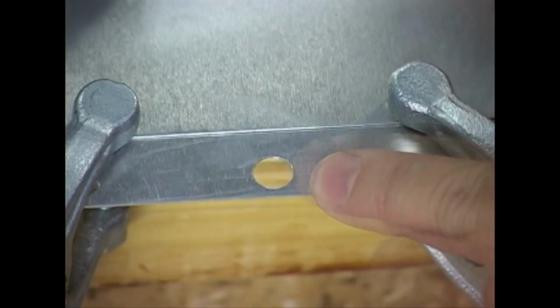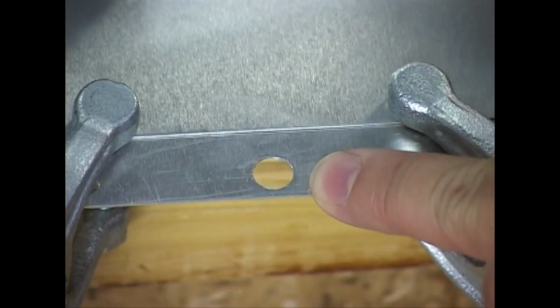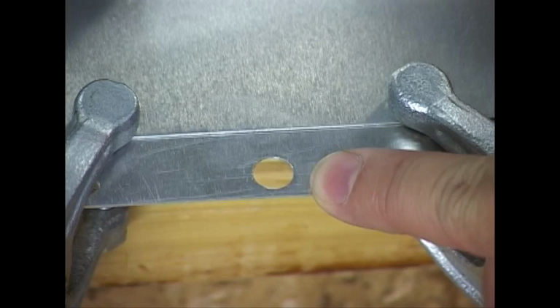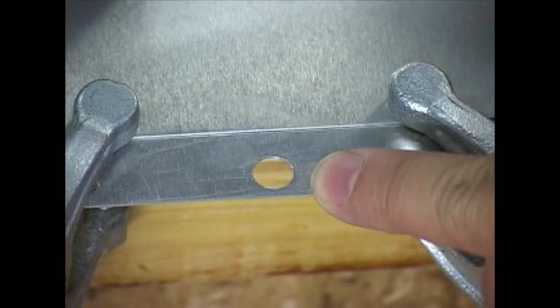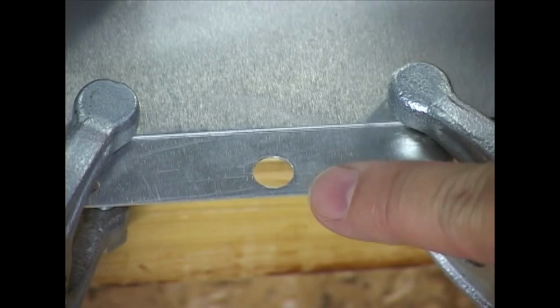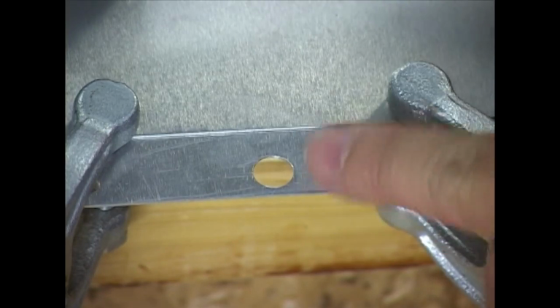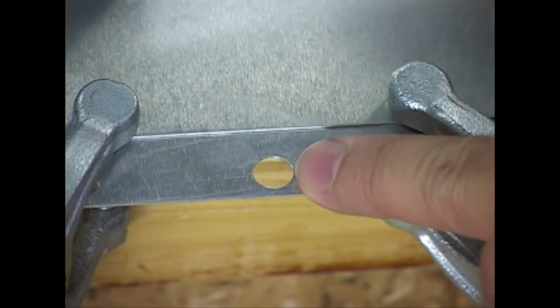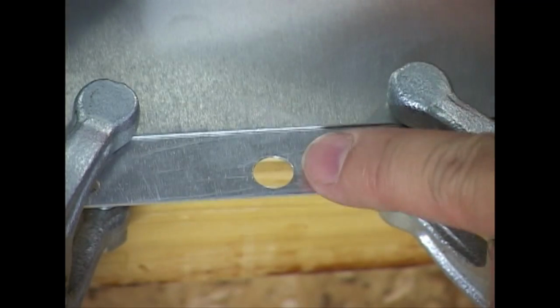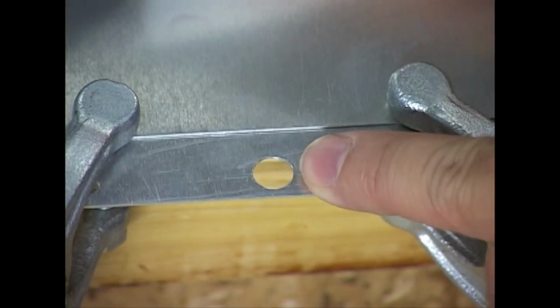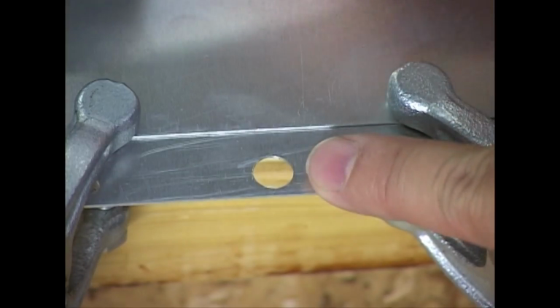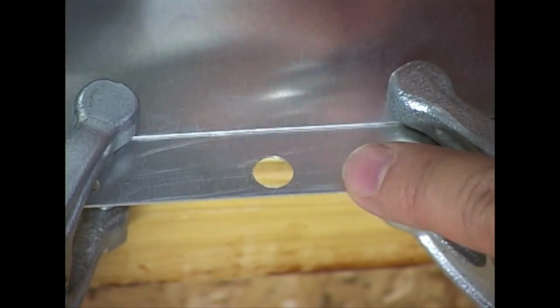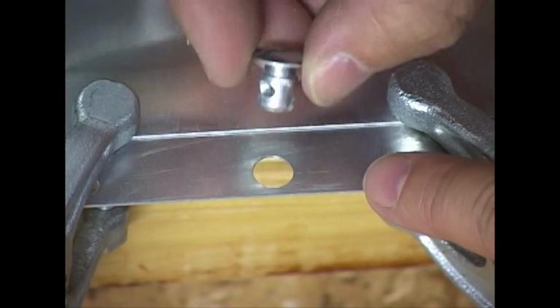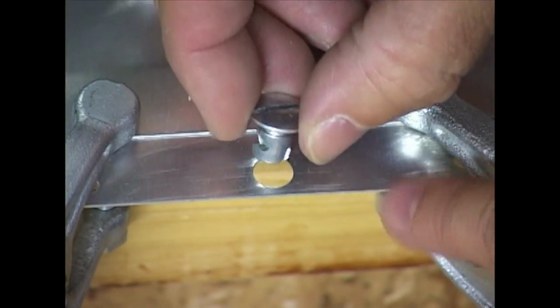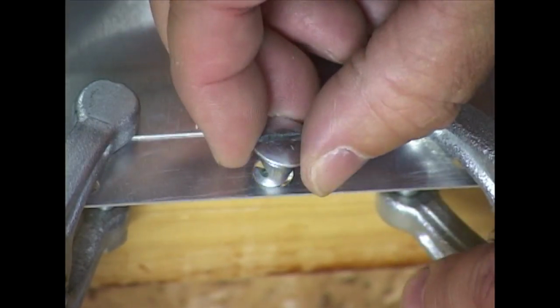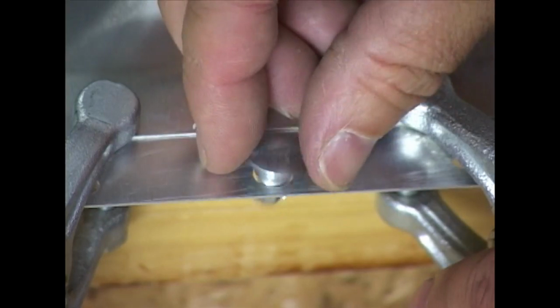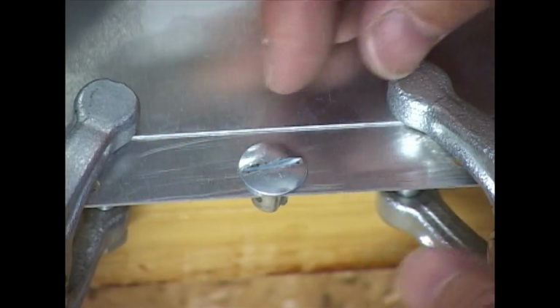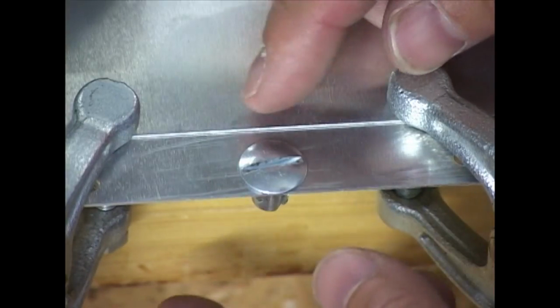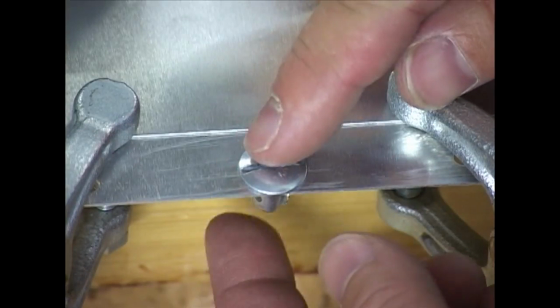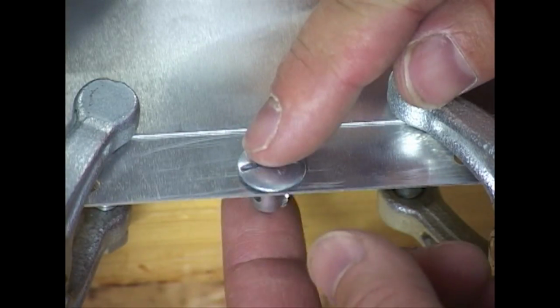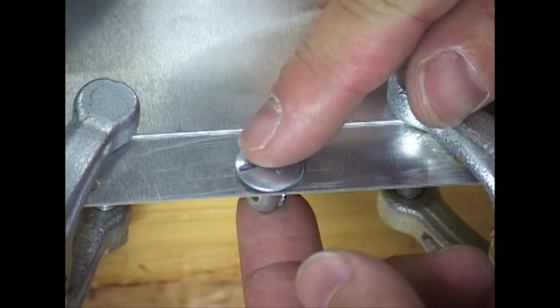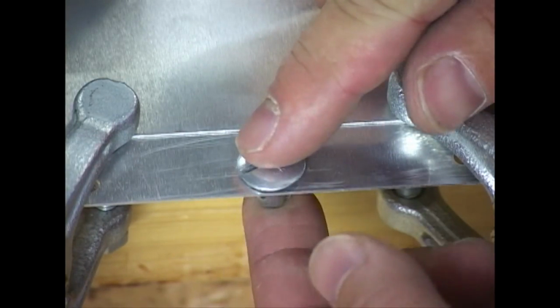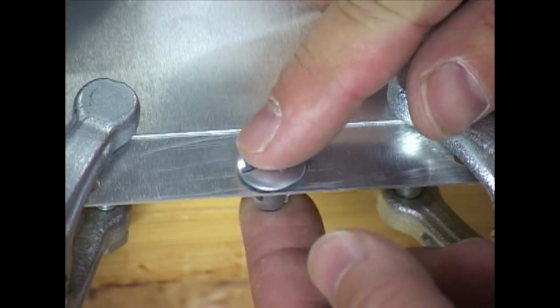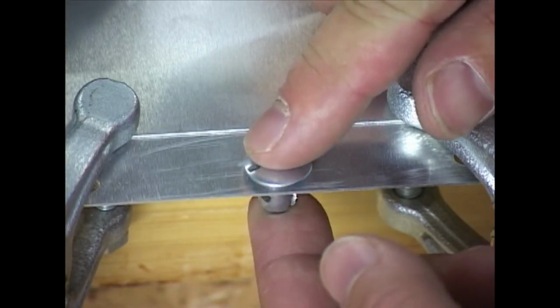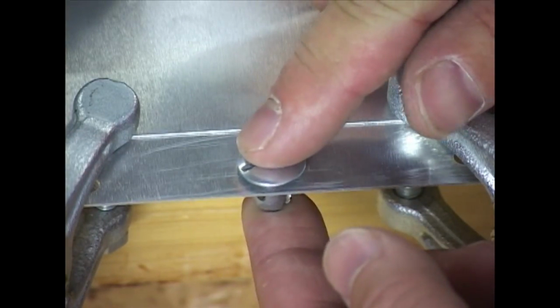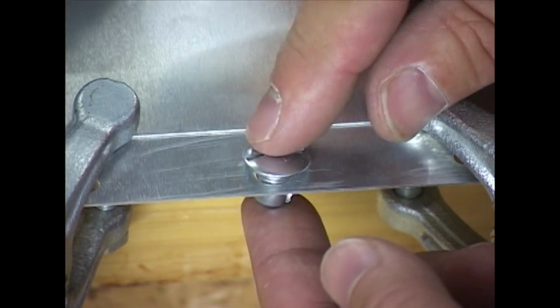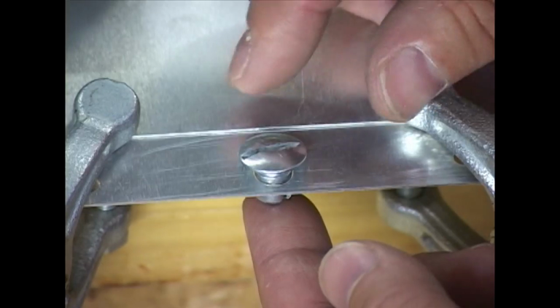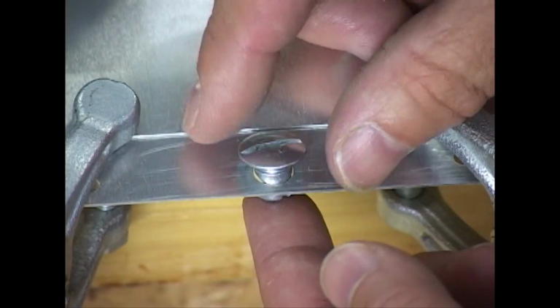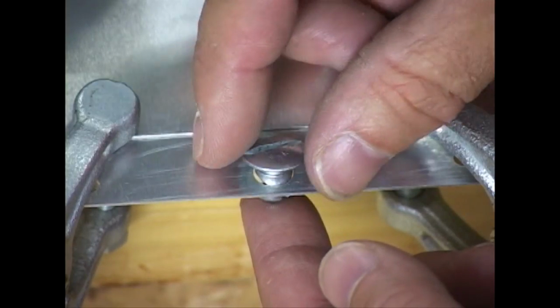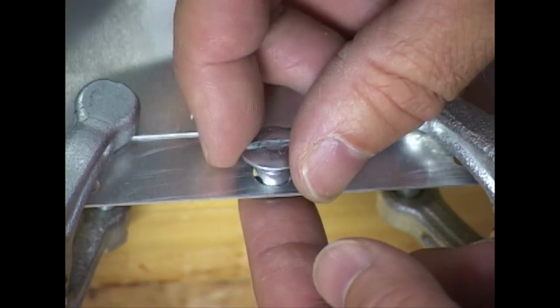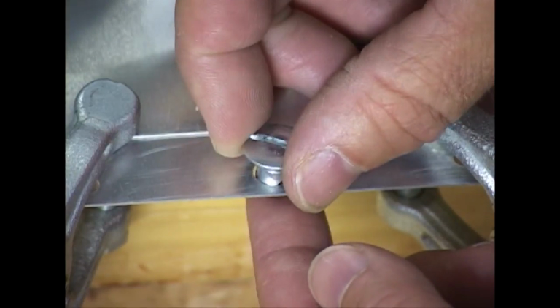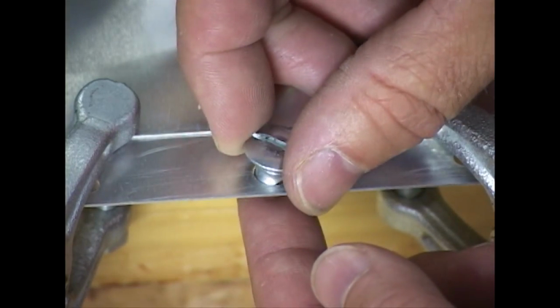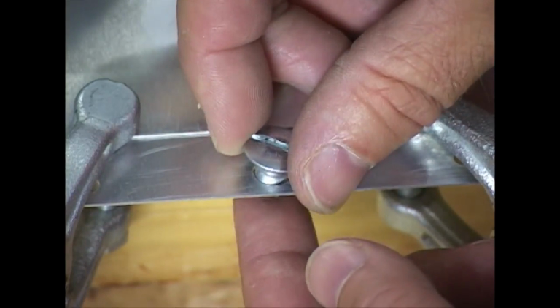The first step is to drill a hole in both the cover and the underlying lip. This hole should be large enough to allow the fastener to go in quite easily. In fact, if there is a bit of play, that is just perfectly fine — it will help make alignment easy.